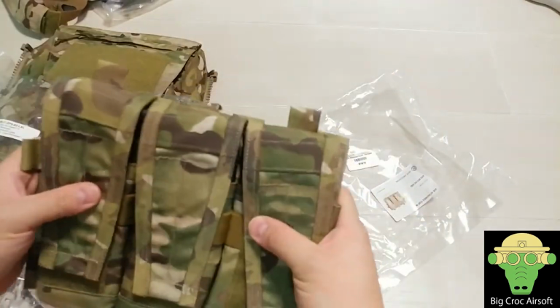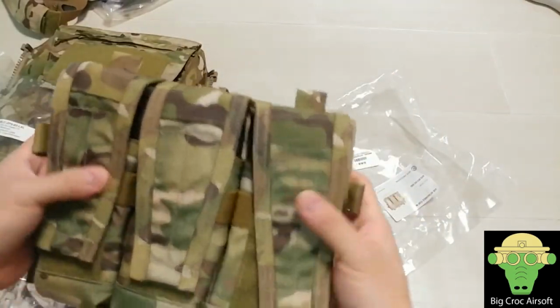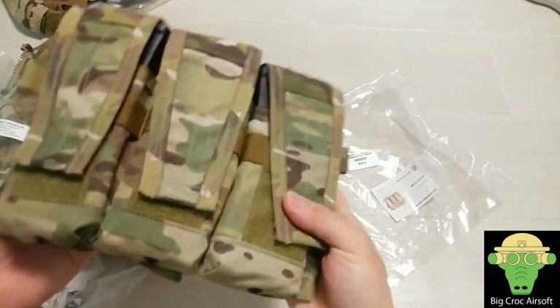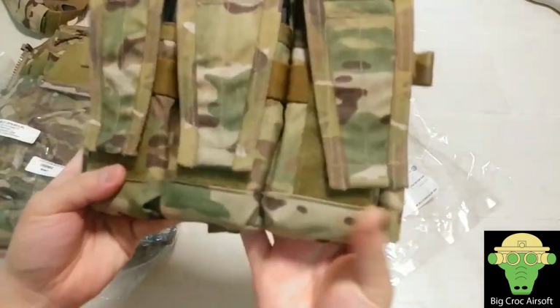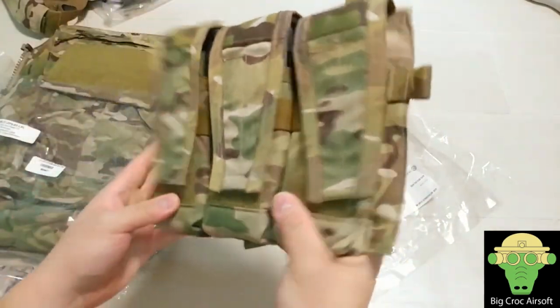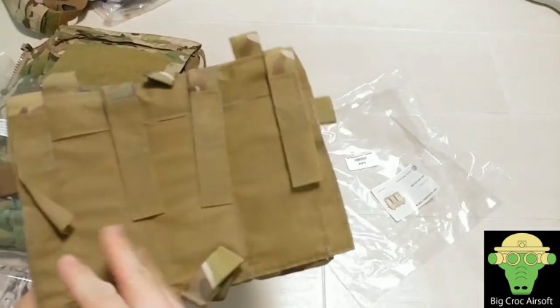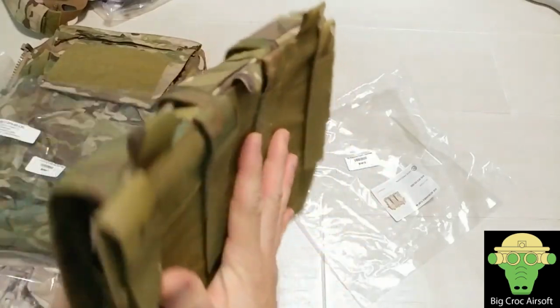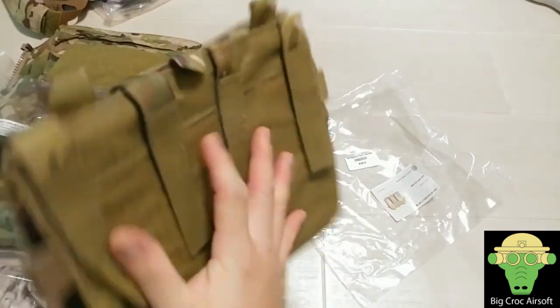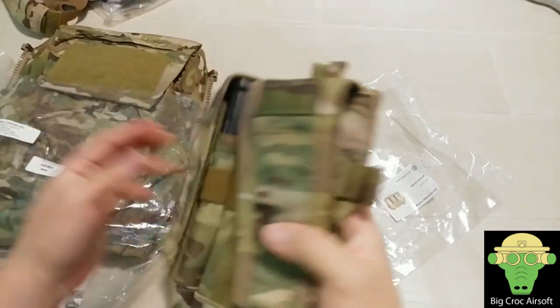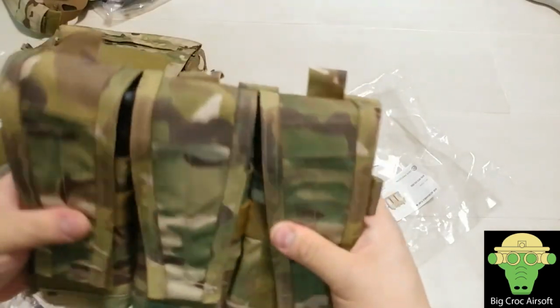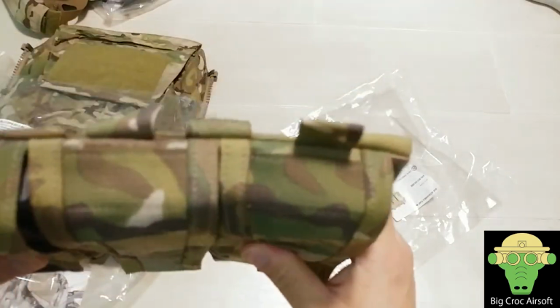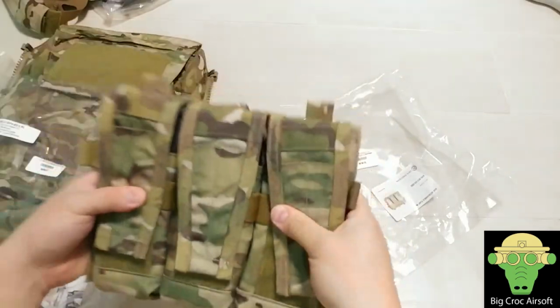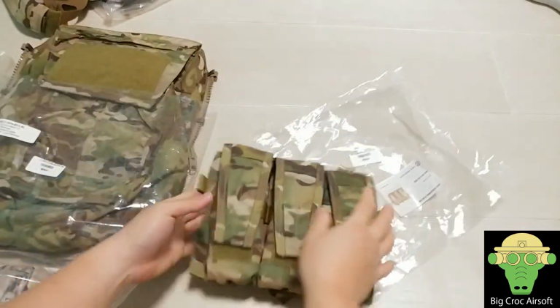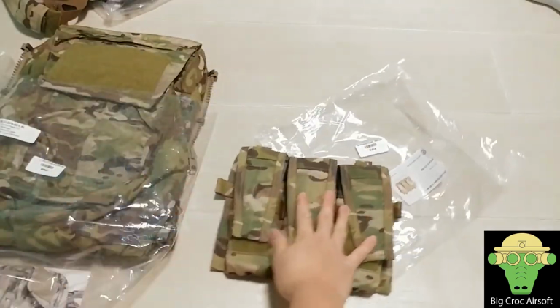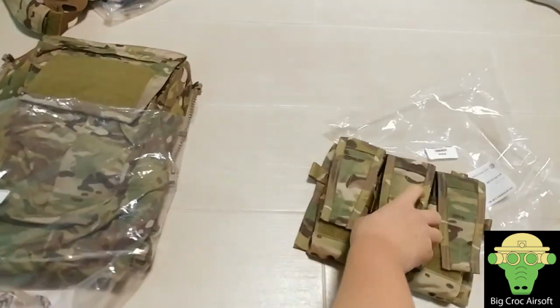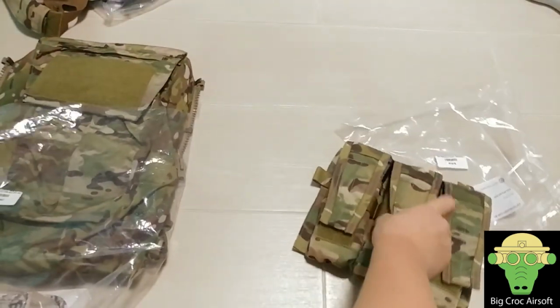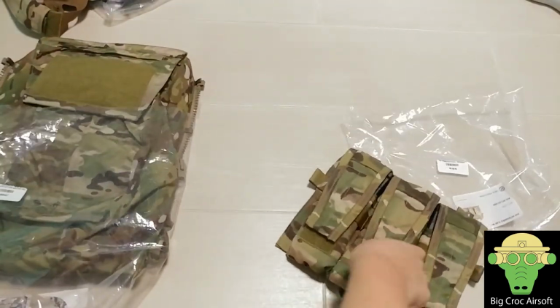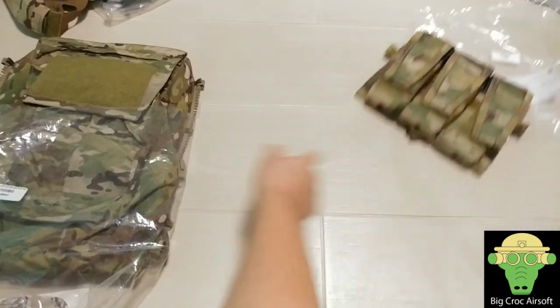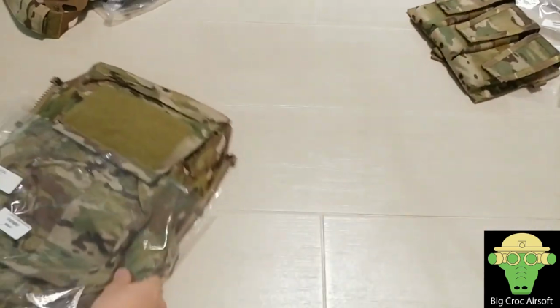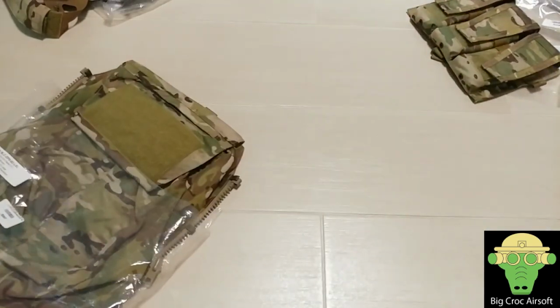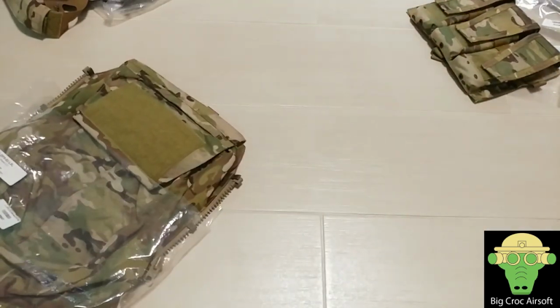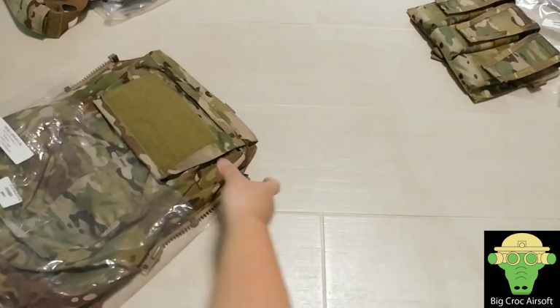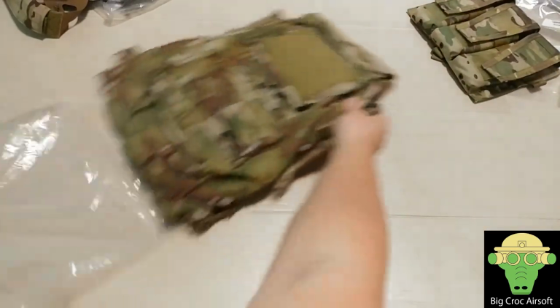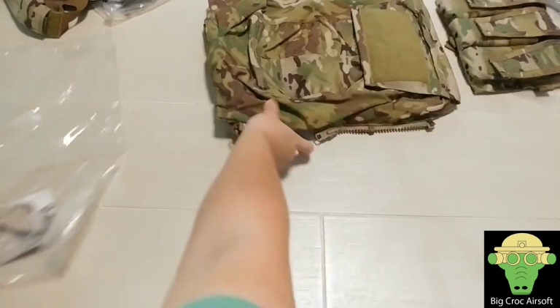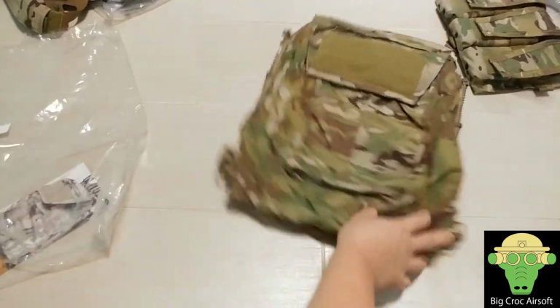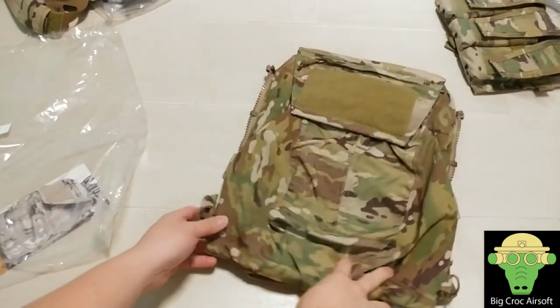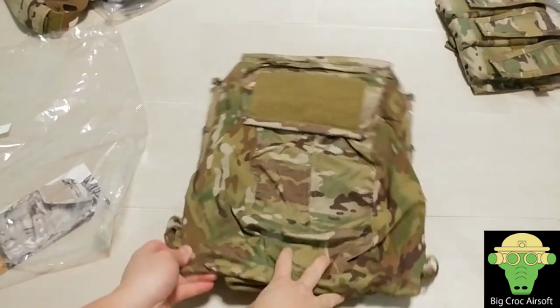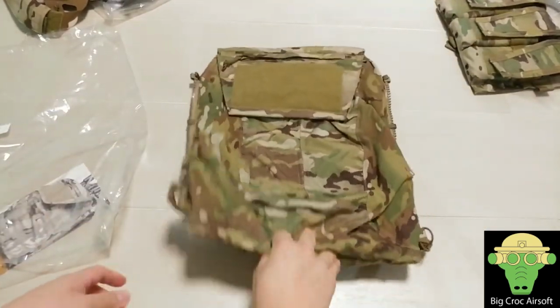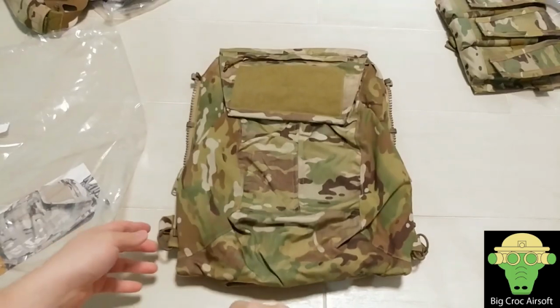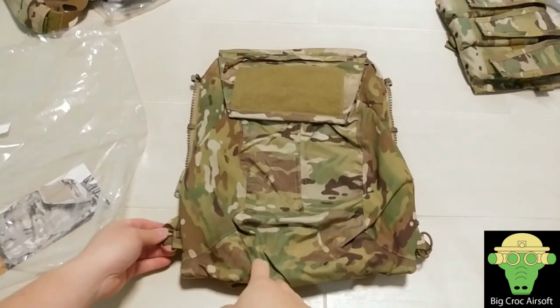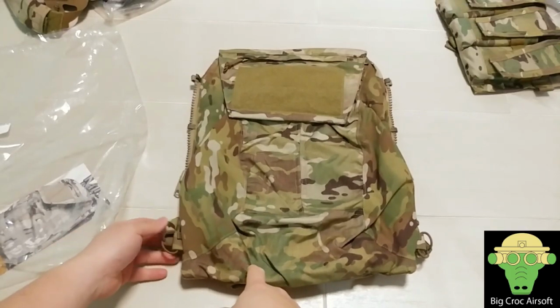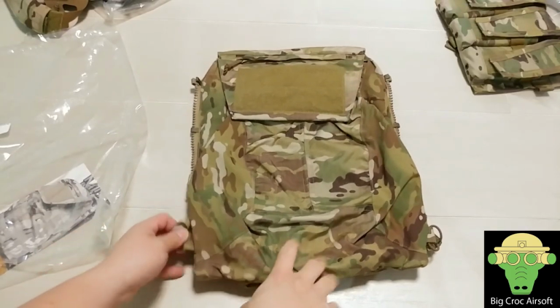As you can see it's very tight, so I think I need a day or two to break the fabric in. This is my front pouch, and this is the zipper bag.